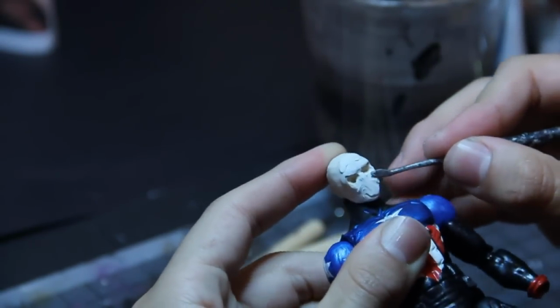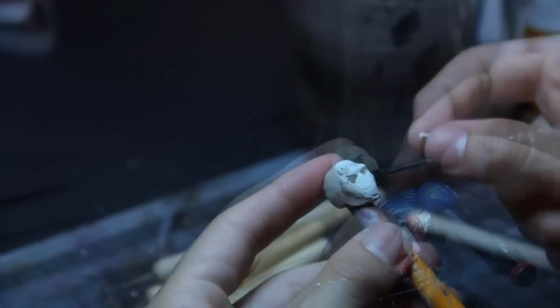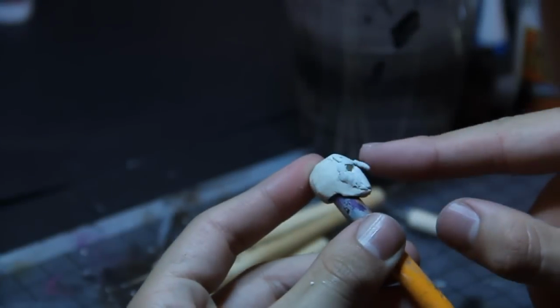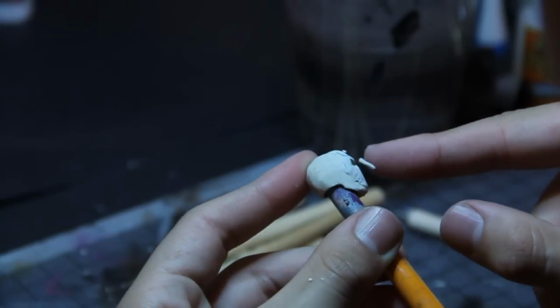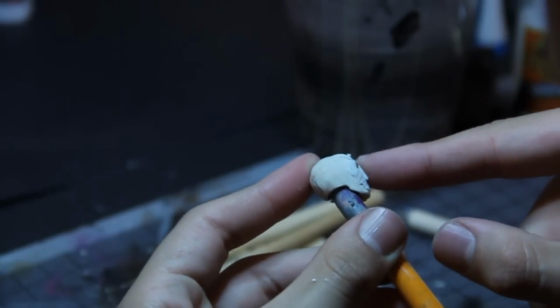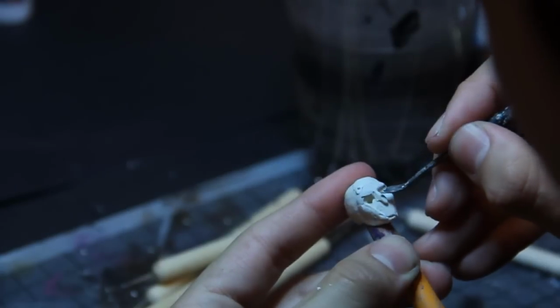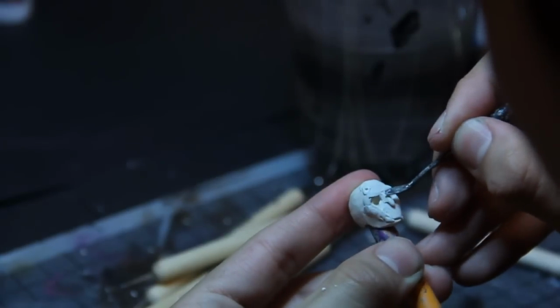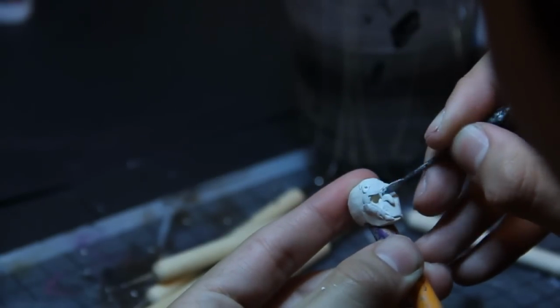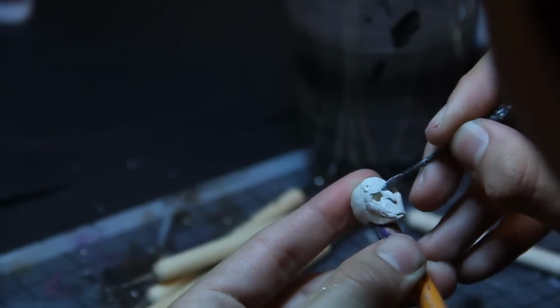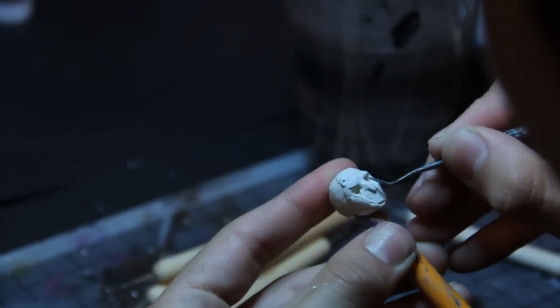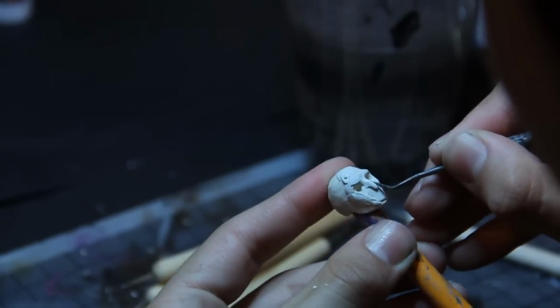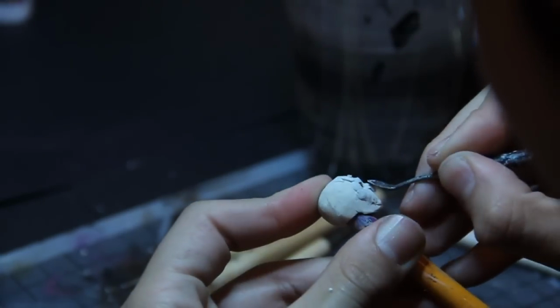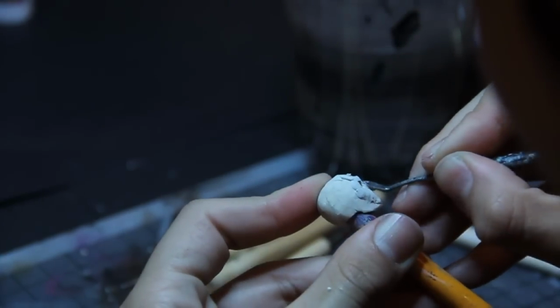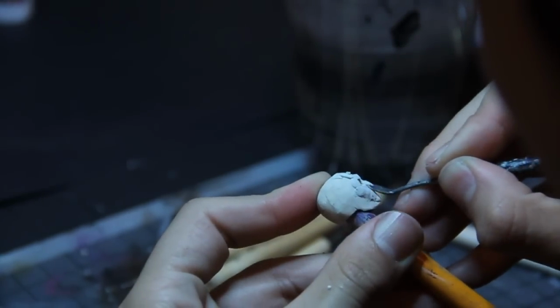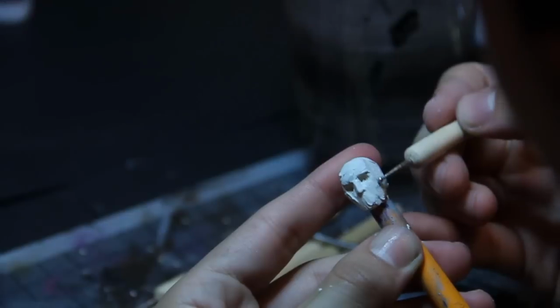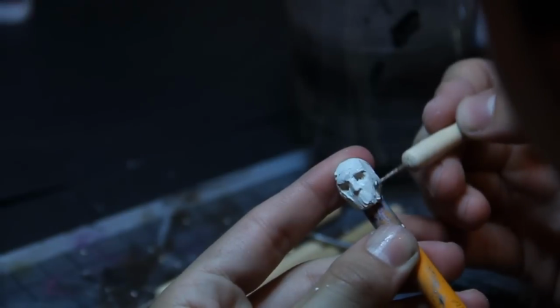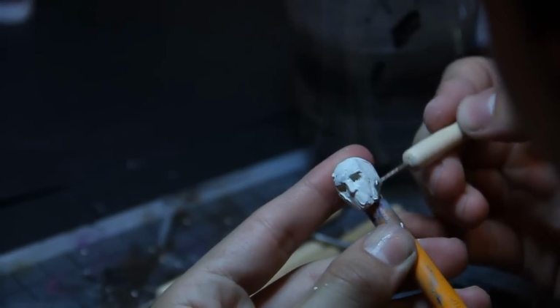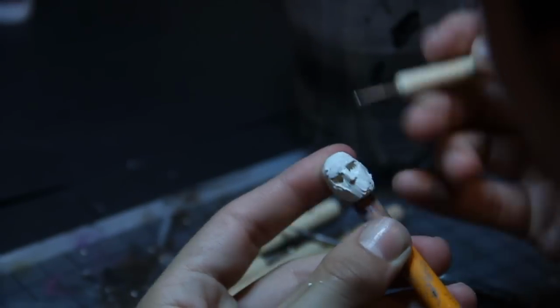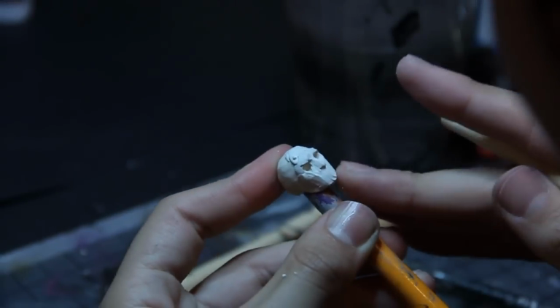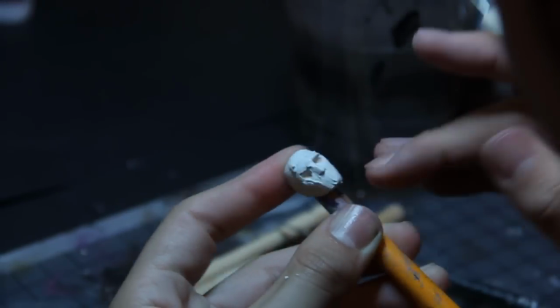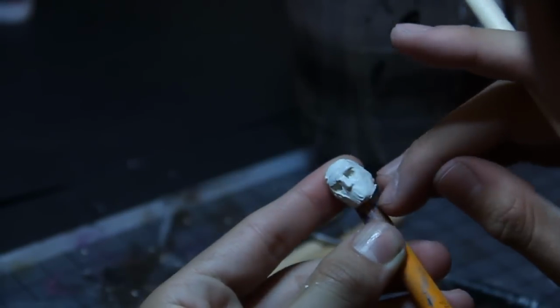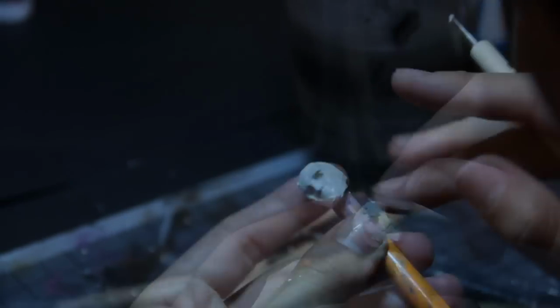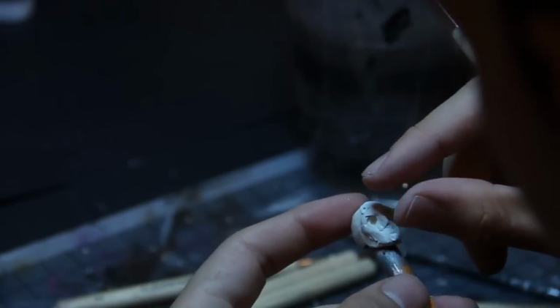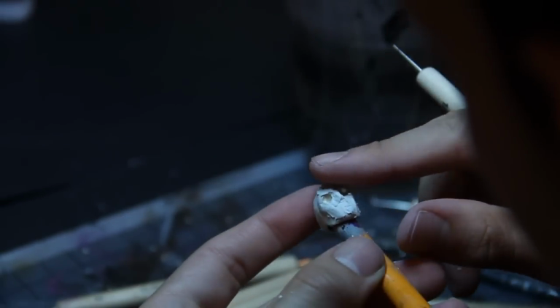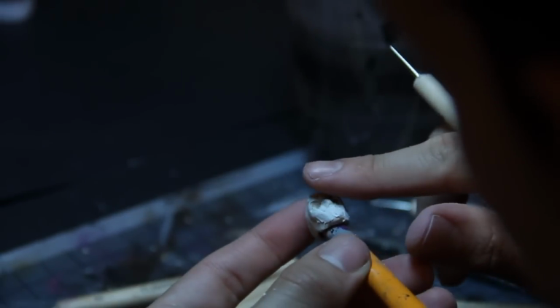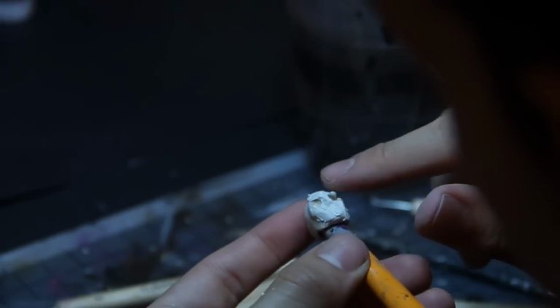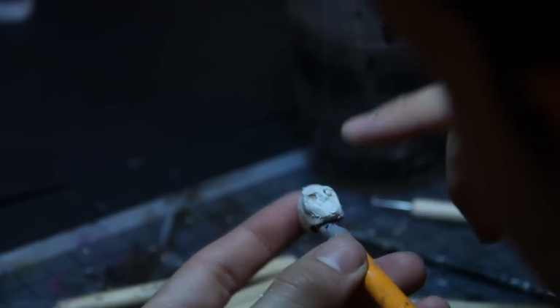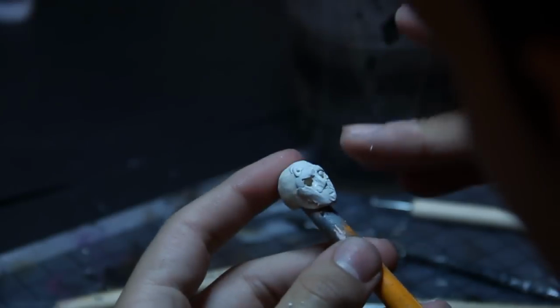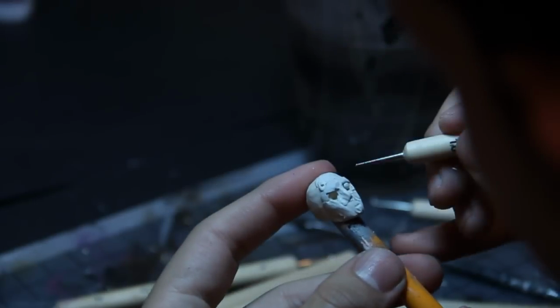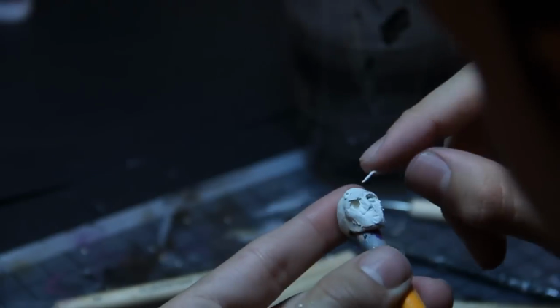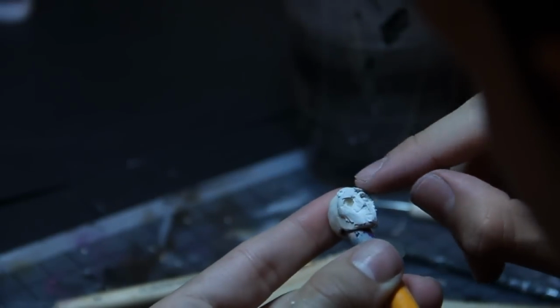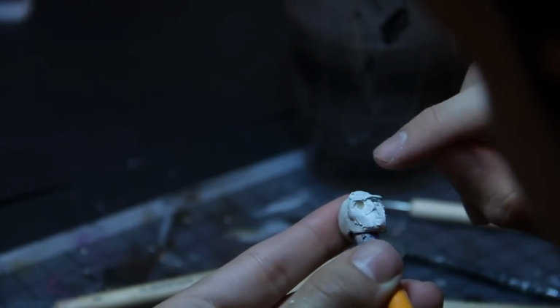So here I'm adding more Sculpey on. What's cool about this is you can work in a layer, and then you can bake it, and that layer will be good to go. And then you can keep adding on and baking as you go, so that's really helpful when you're sculpting like this.